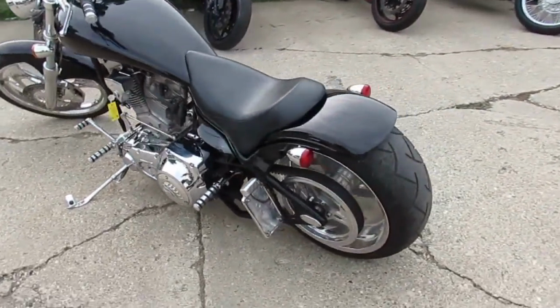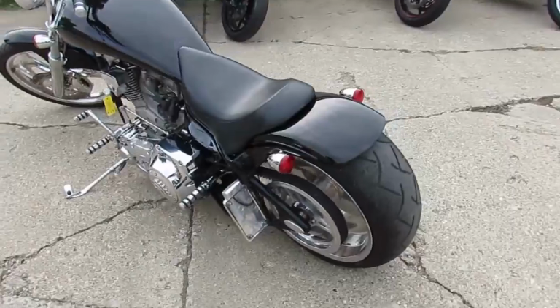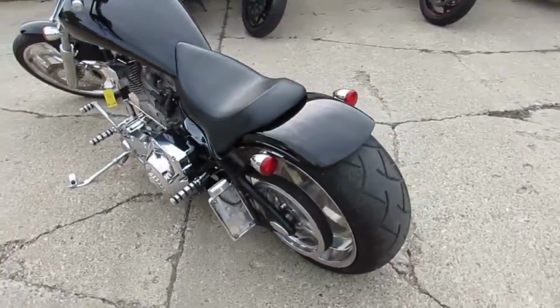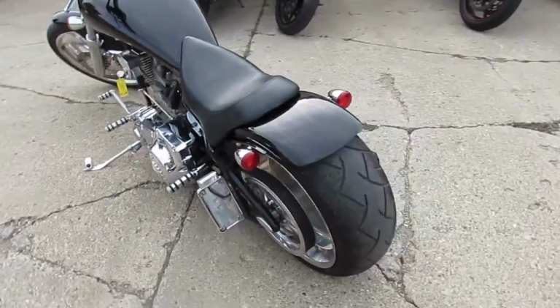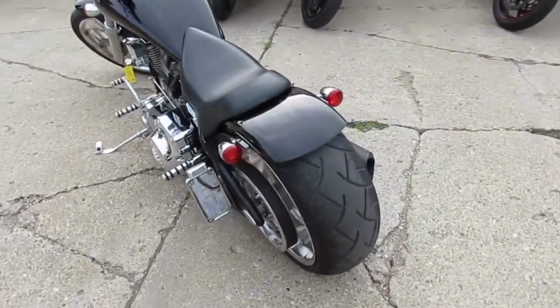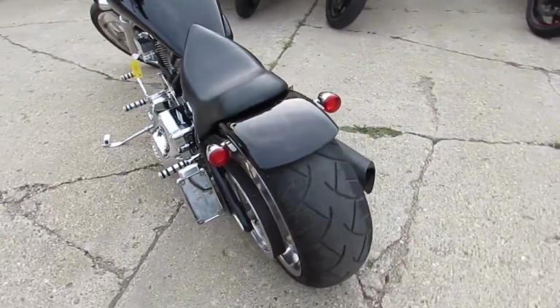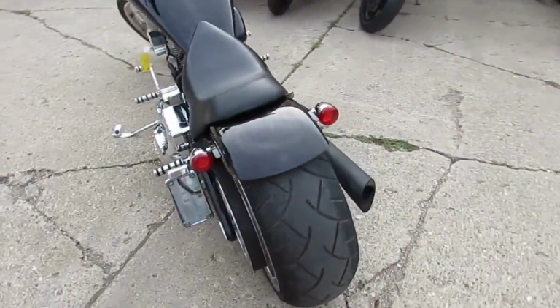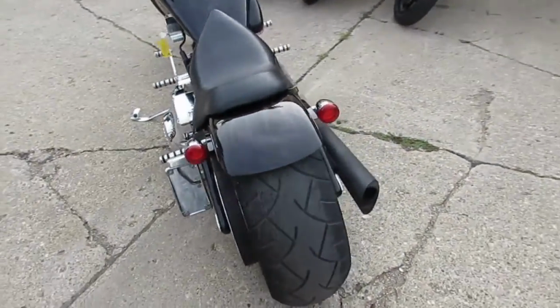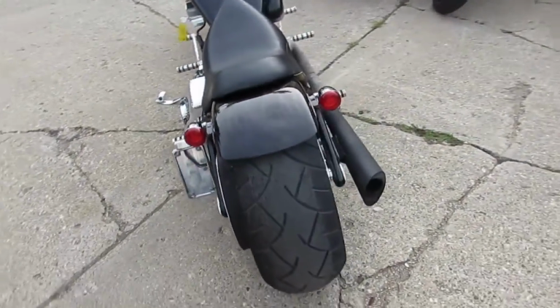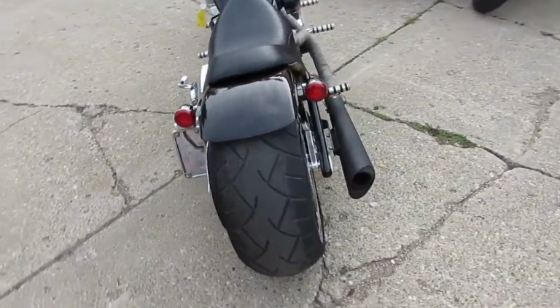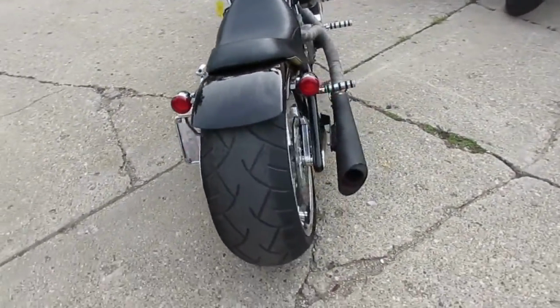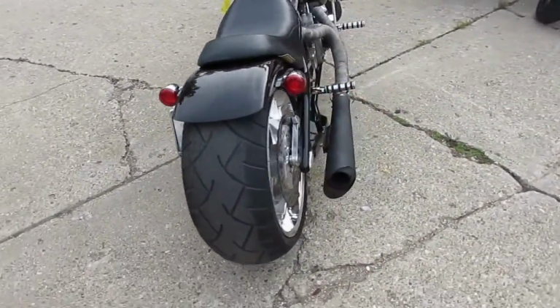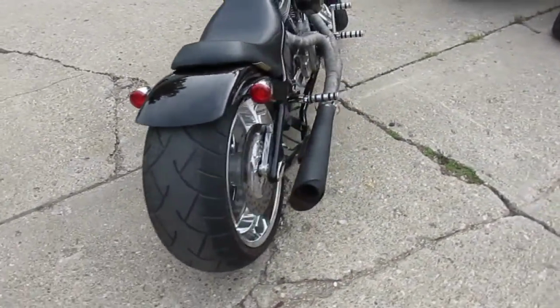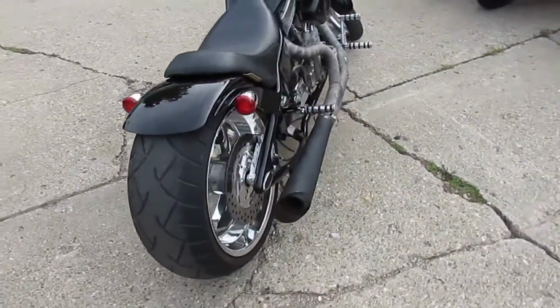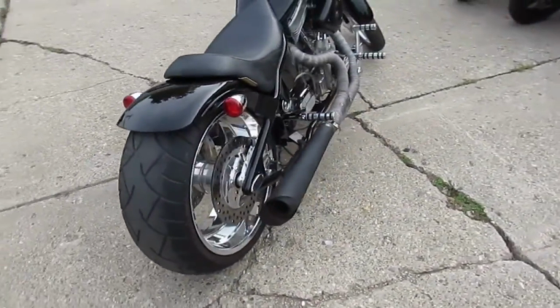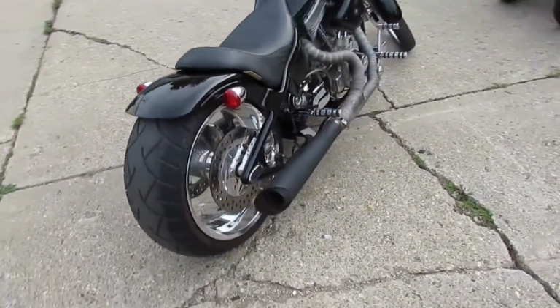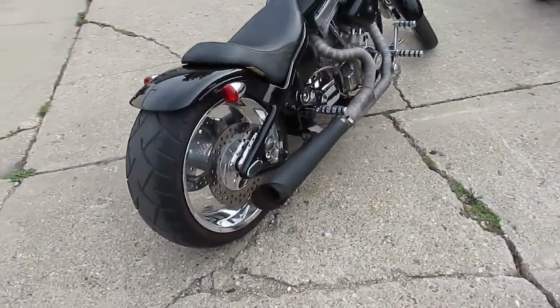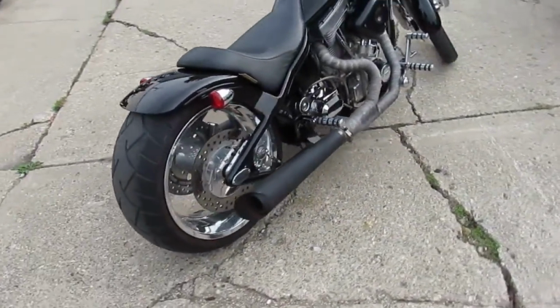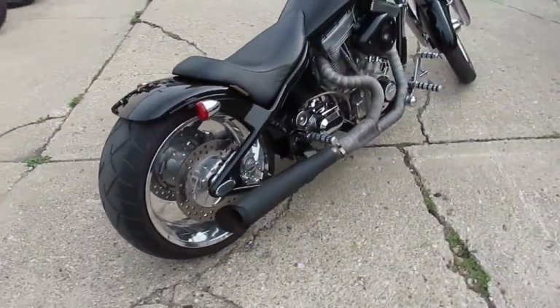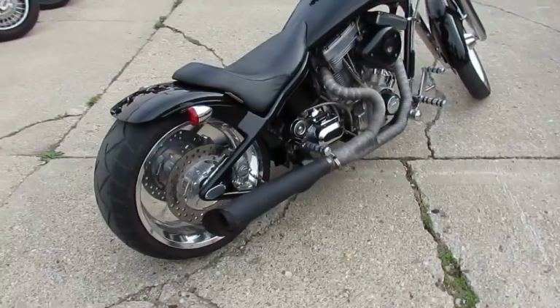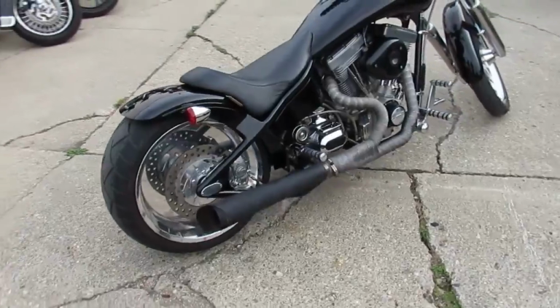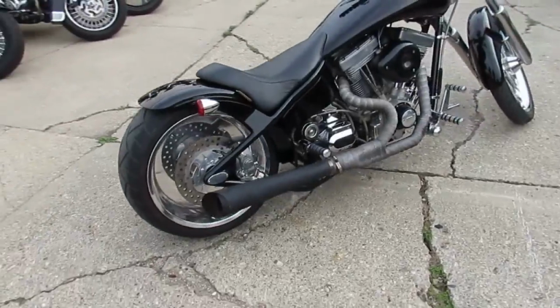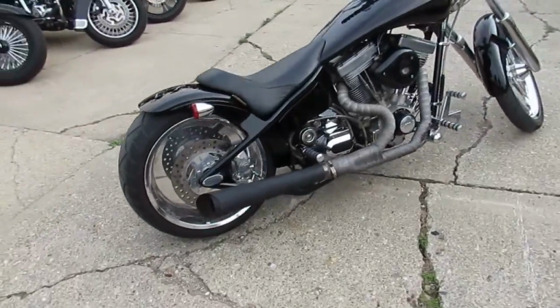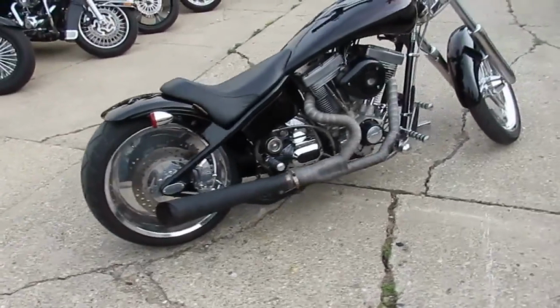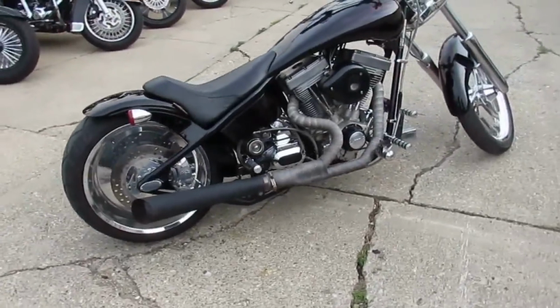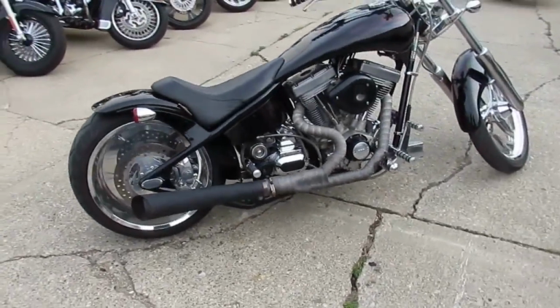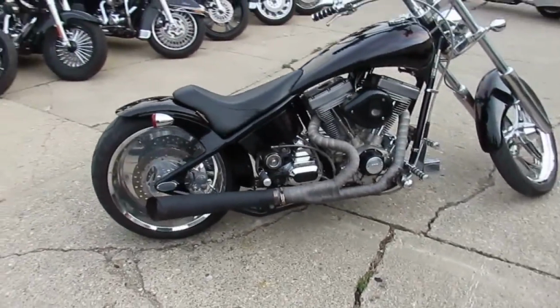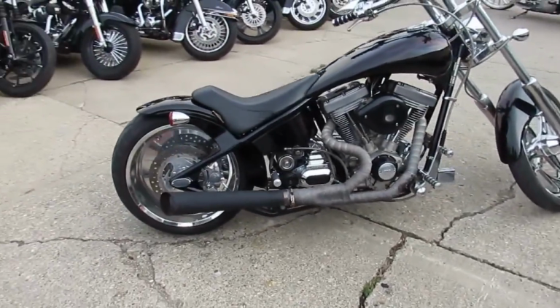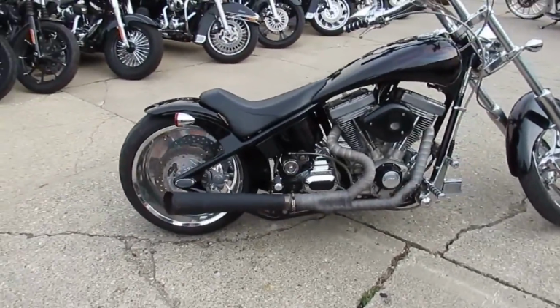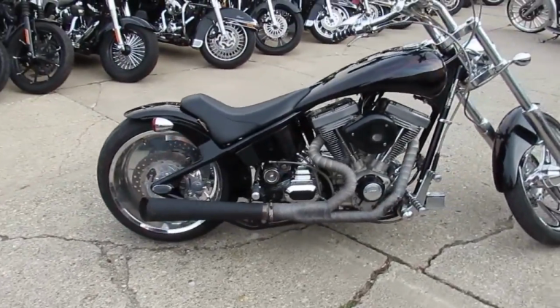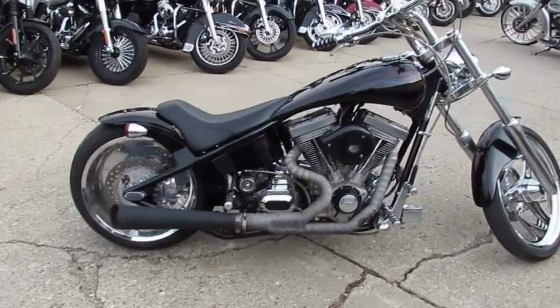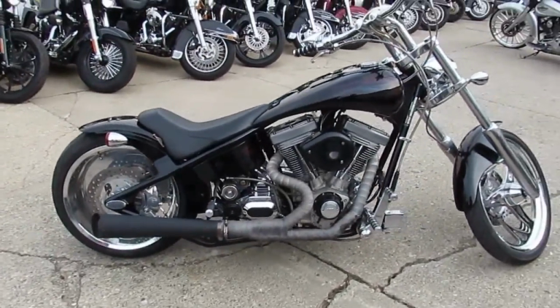$9,999 — this bike won't be here long. They're hard to get your hands on. Visit our website at approvalpowersports.com. We've got over 450 used bikes and guaranteed financing.